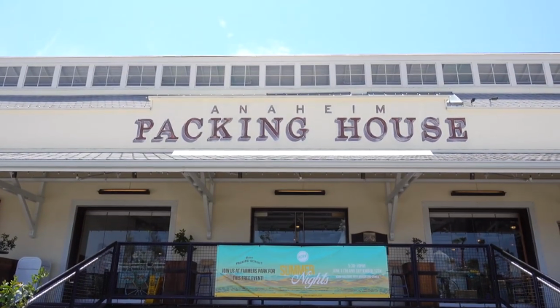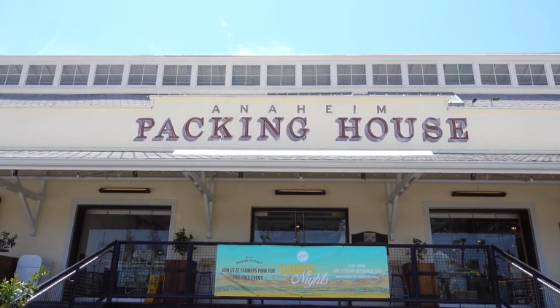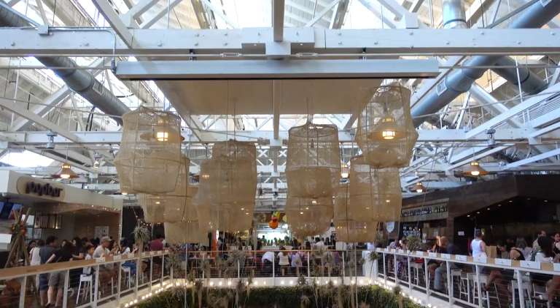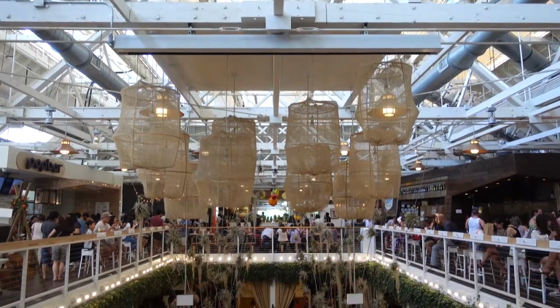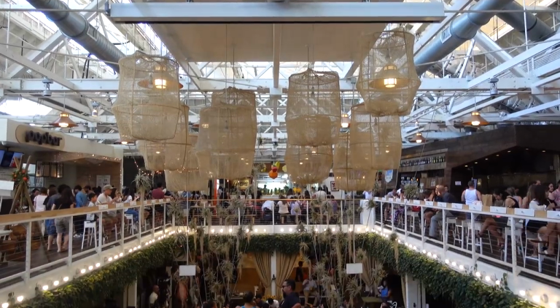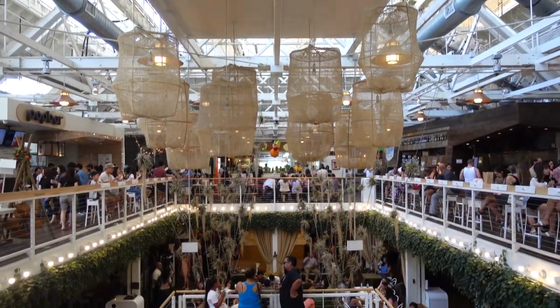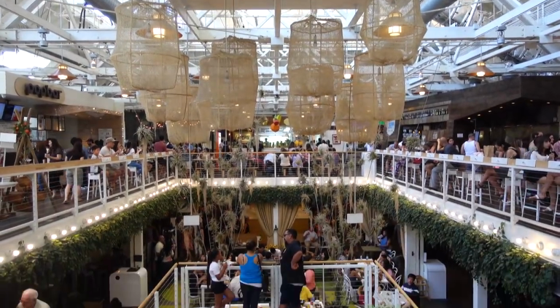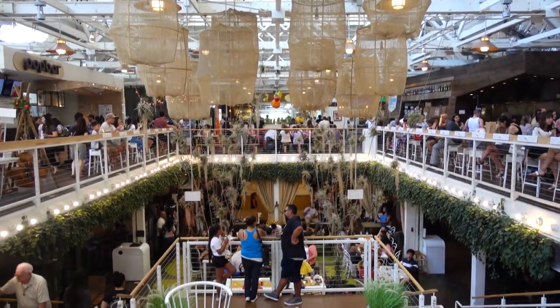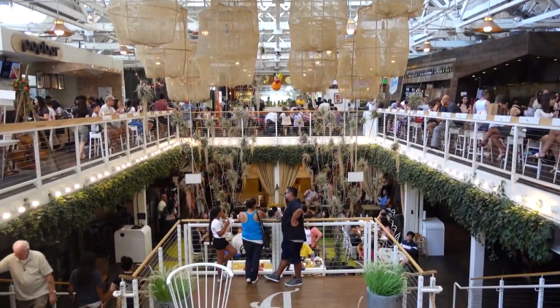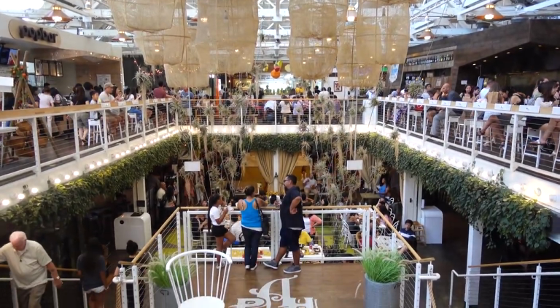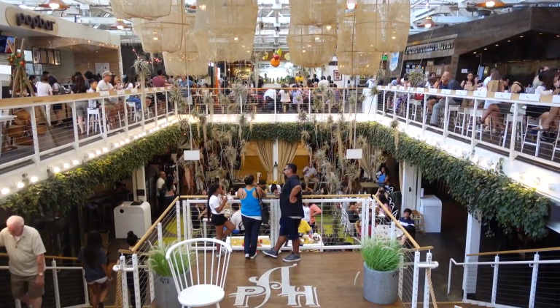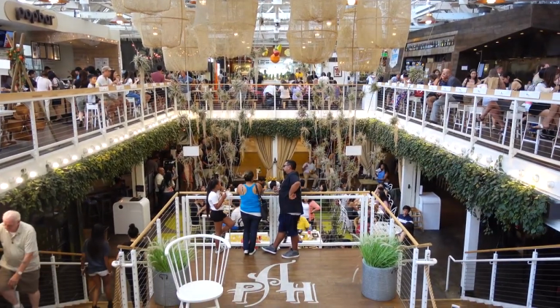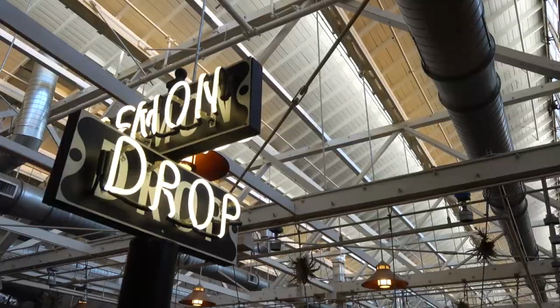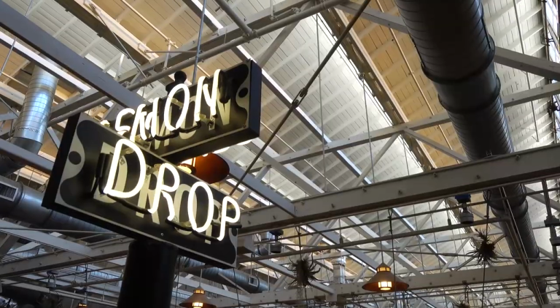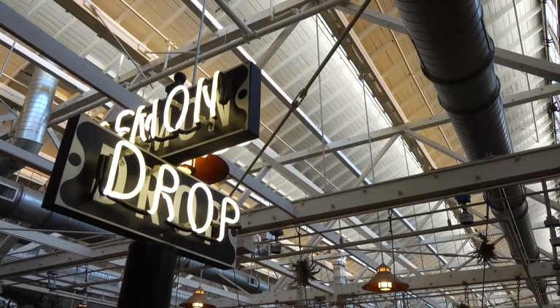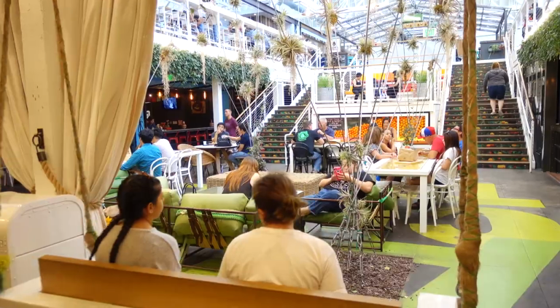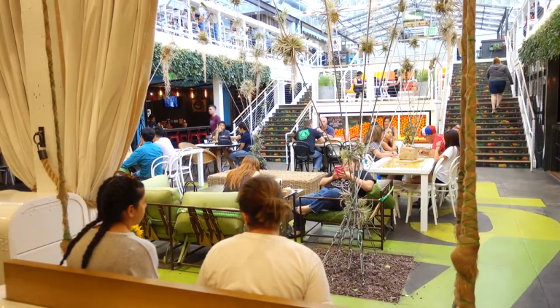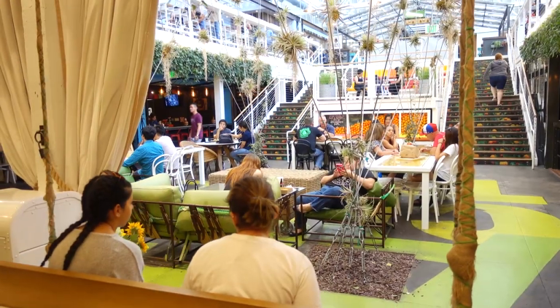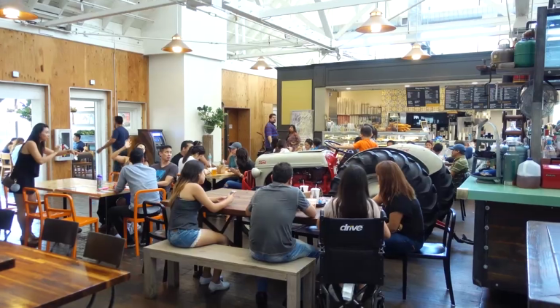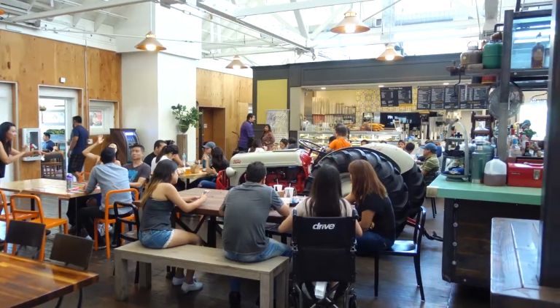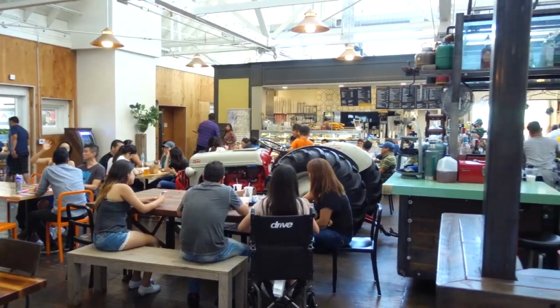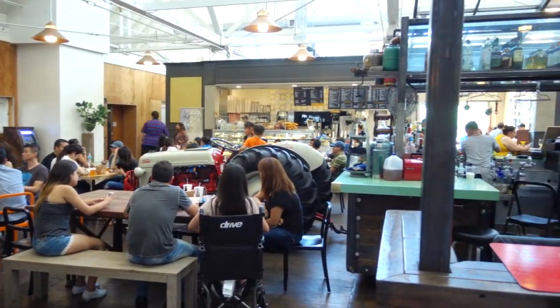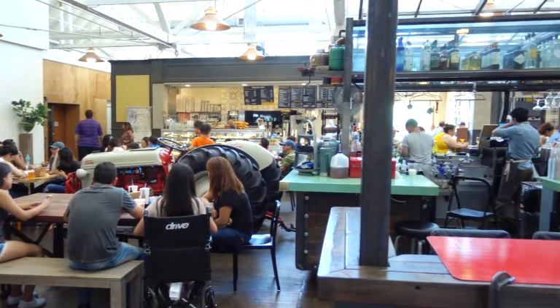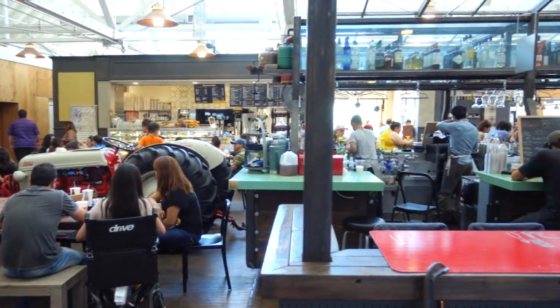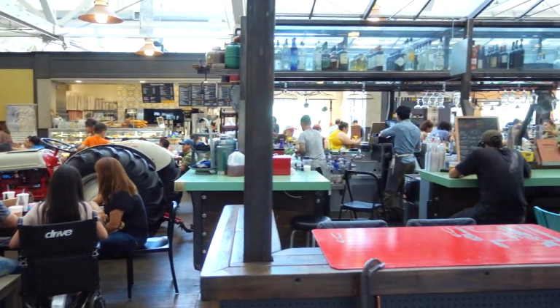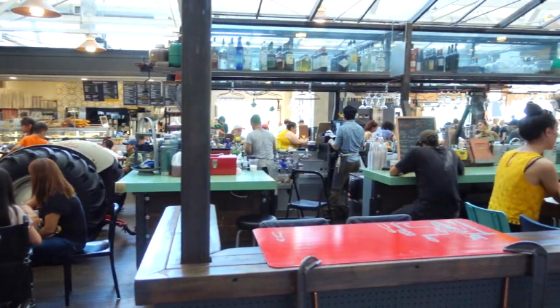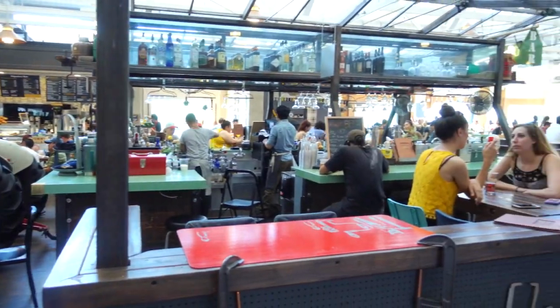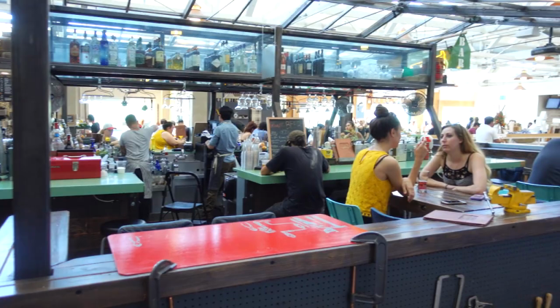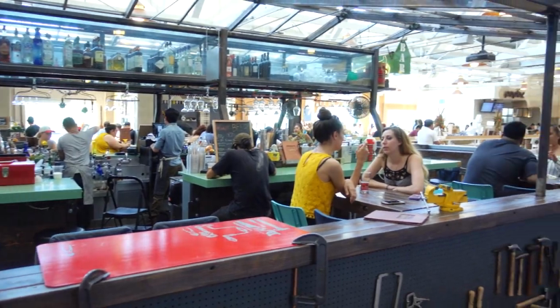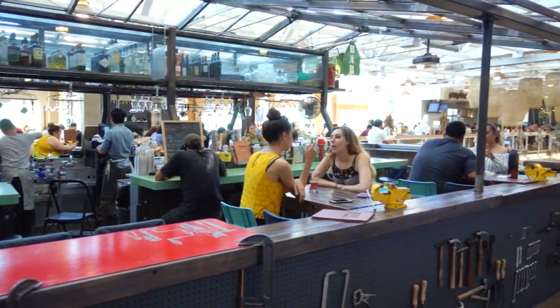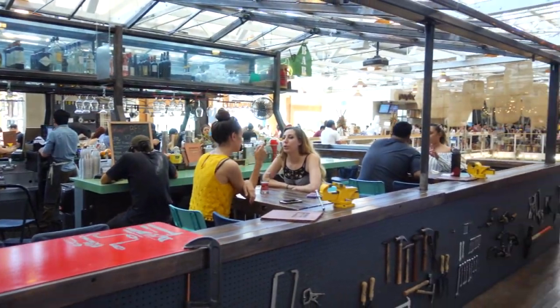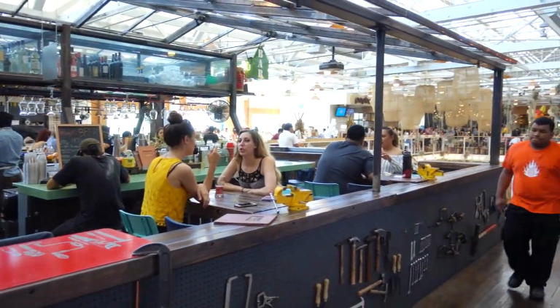Built in 1919 as a packing house for citrus fruits, today the Anaheim Packing House is a food hall and community gathering space that's home to a number of different cafes, kiosks, and communal dining spaces.